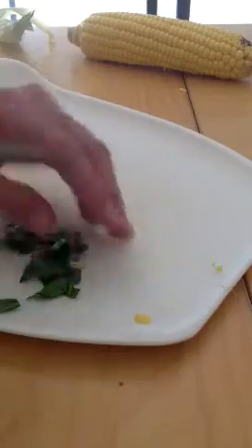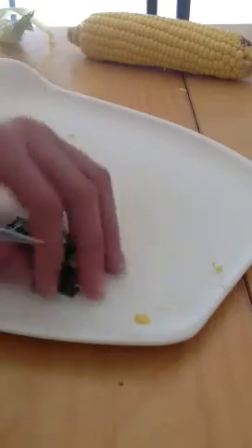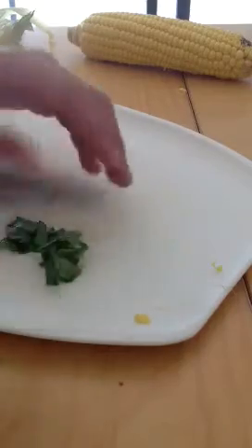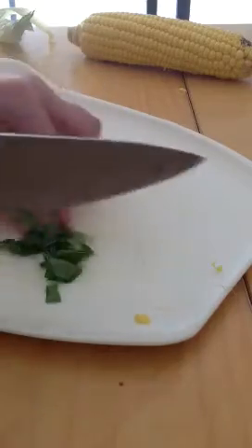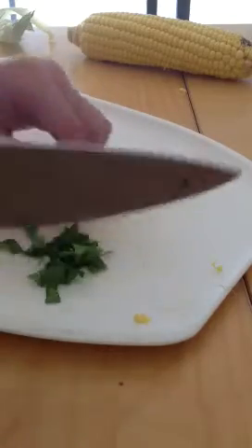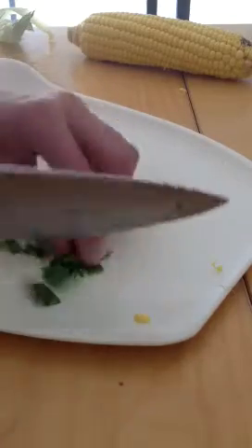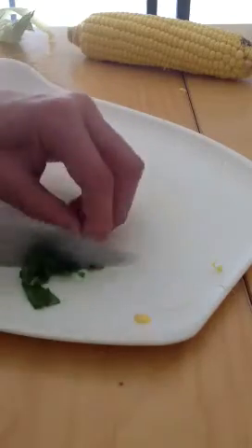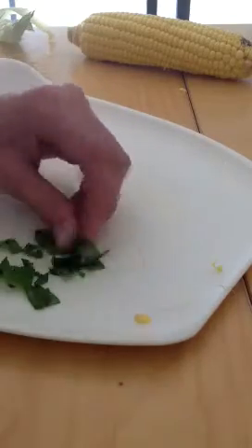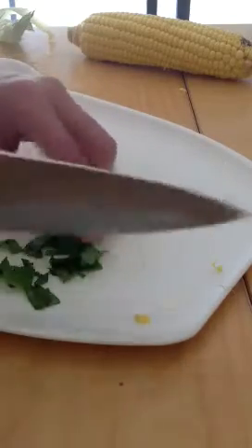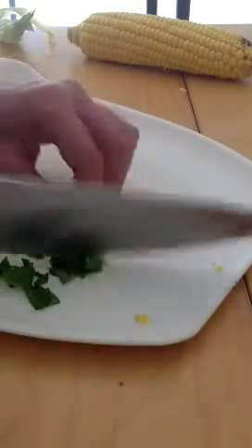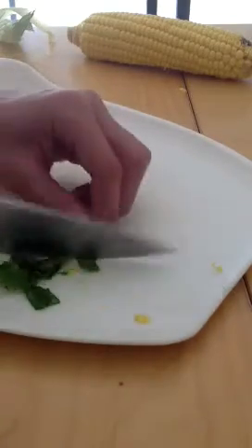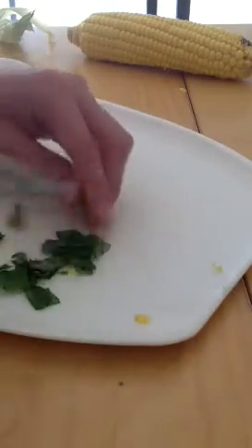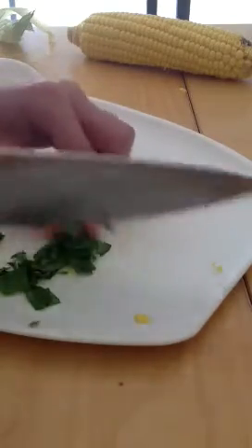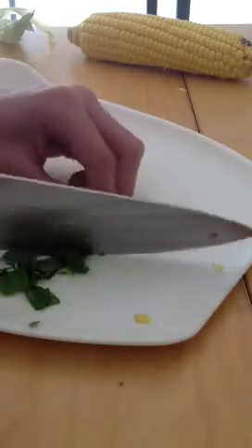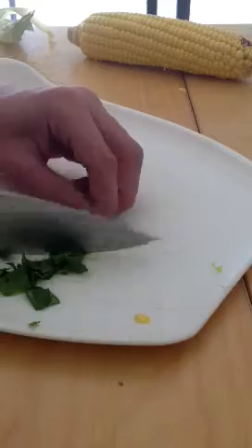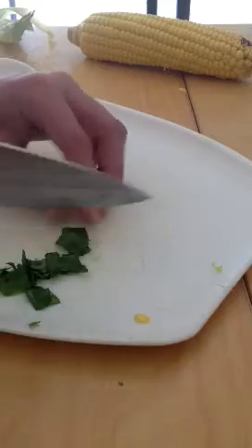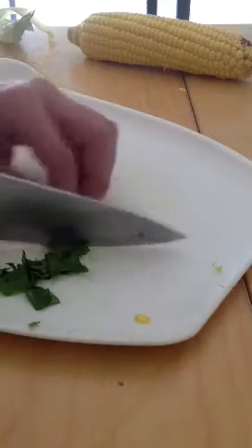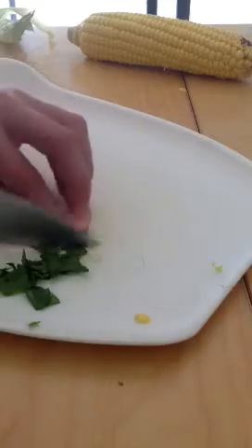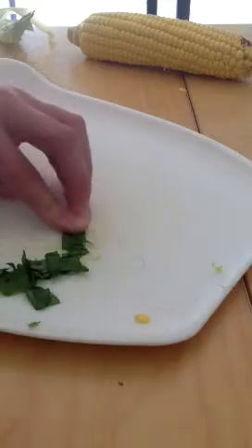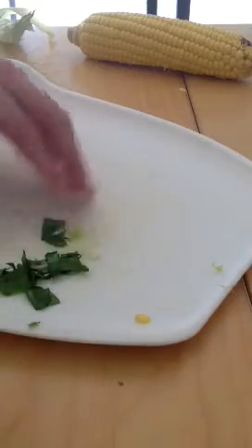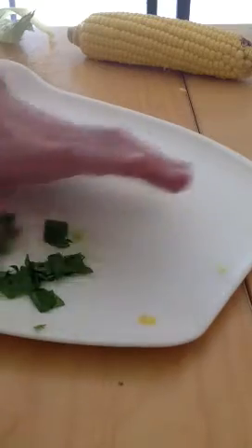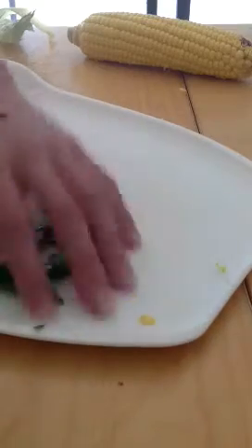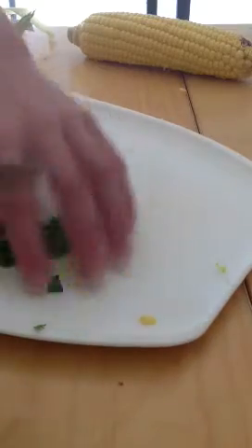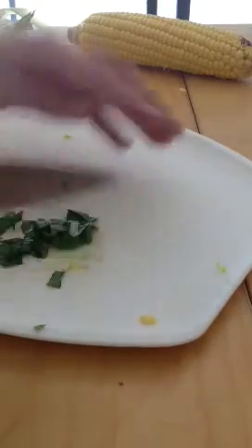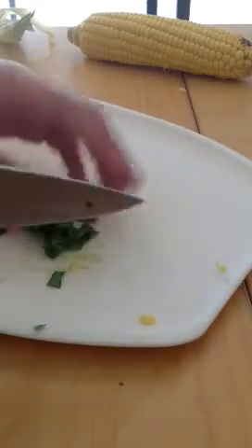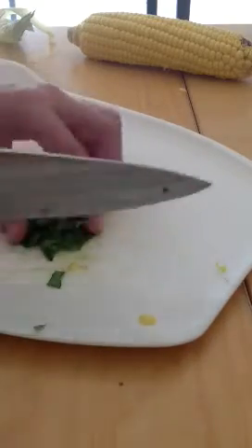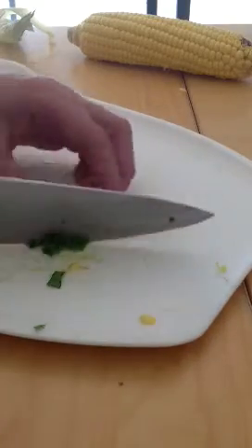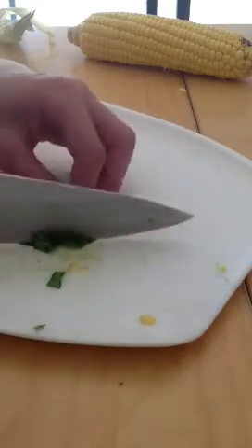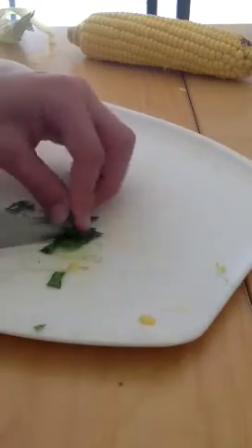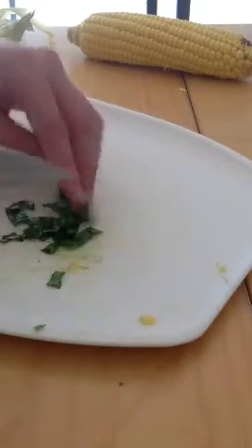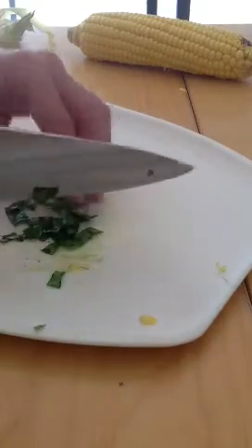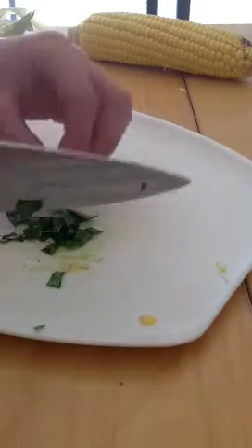It can get caught on their throat. I'll just keep on cutting it up and I'll show you.